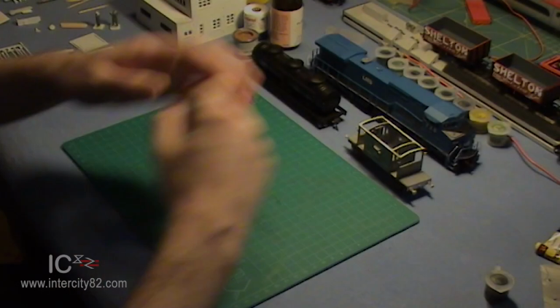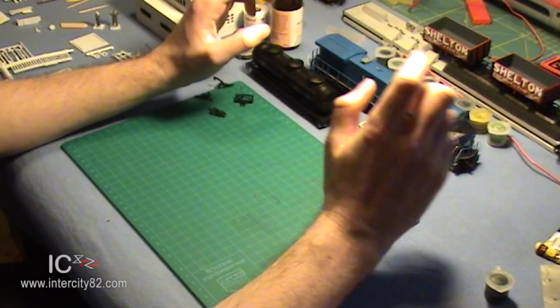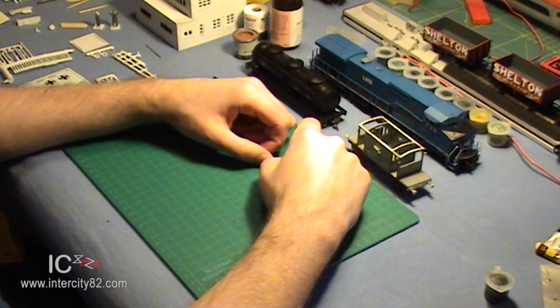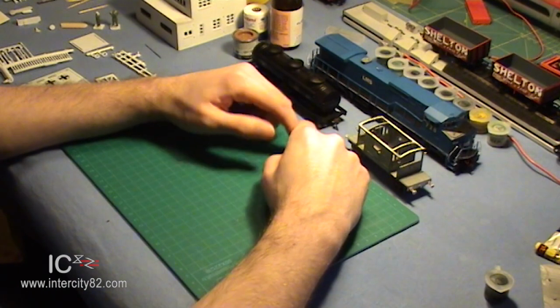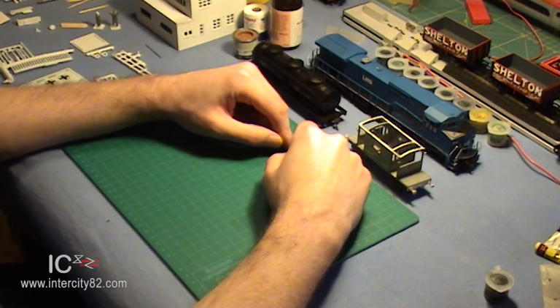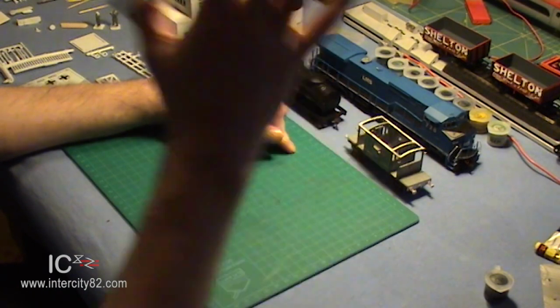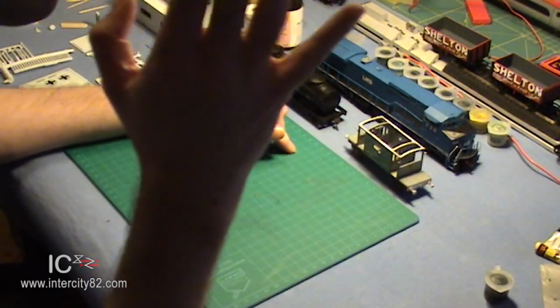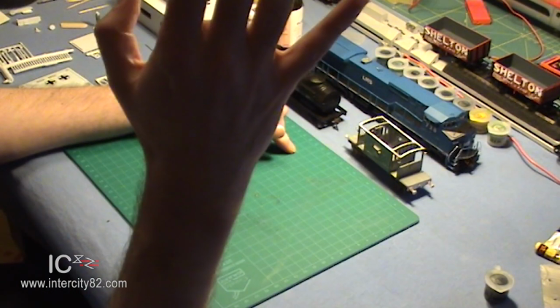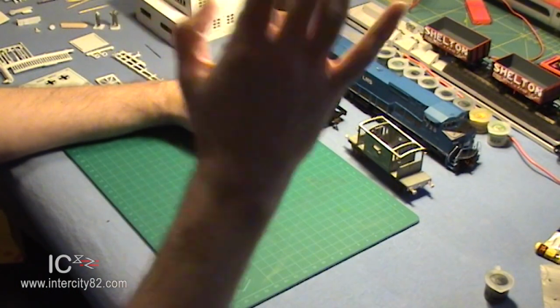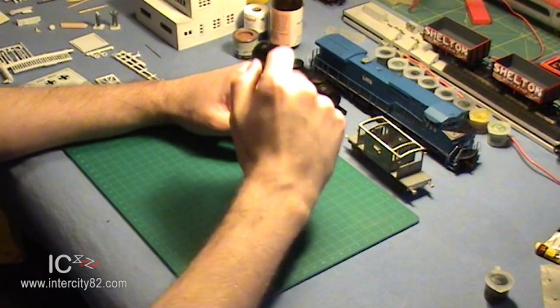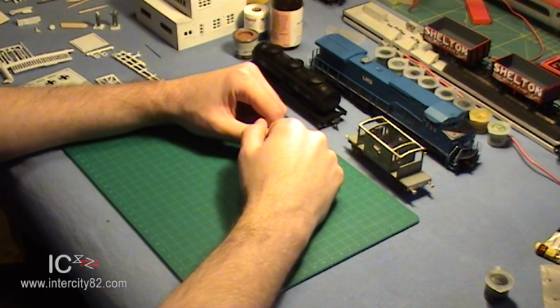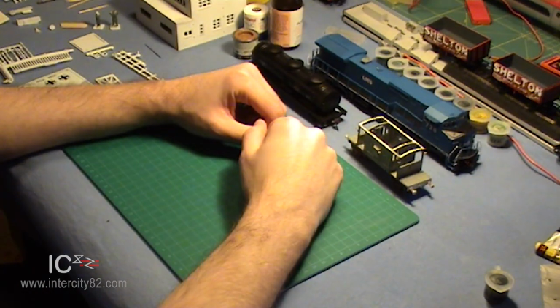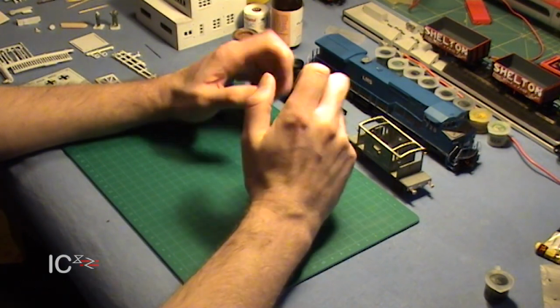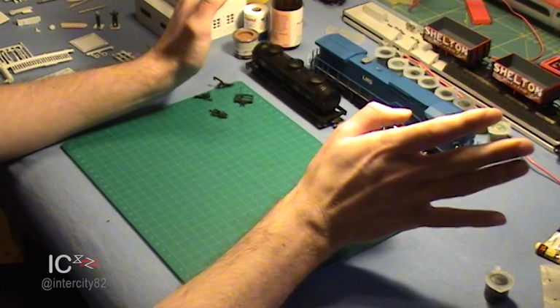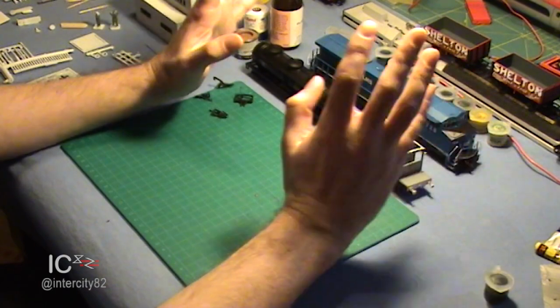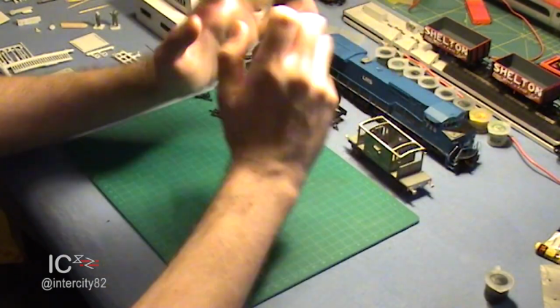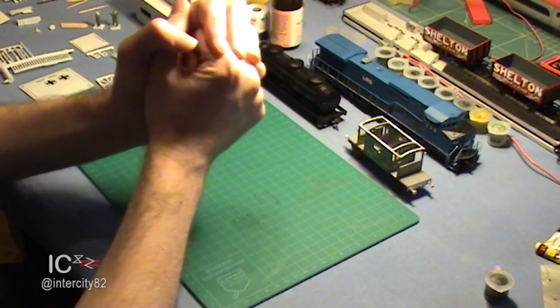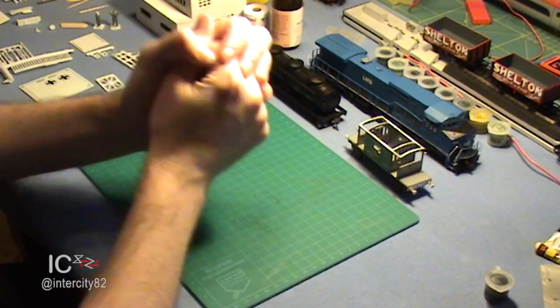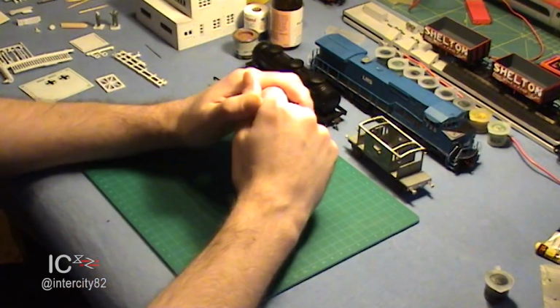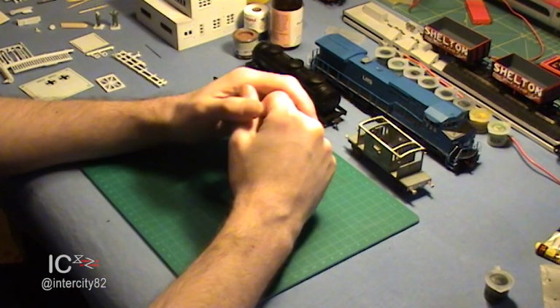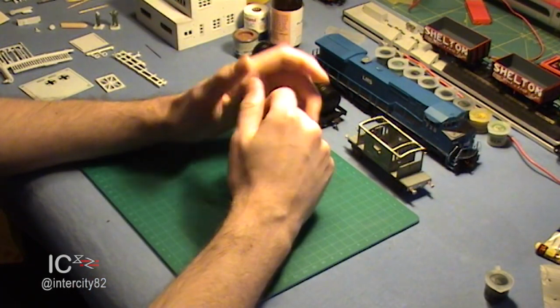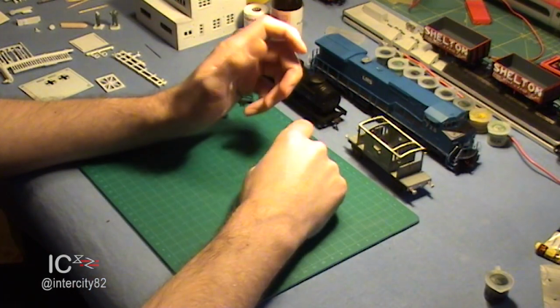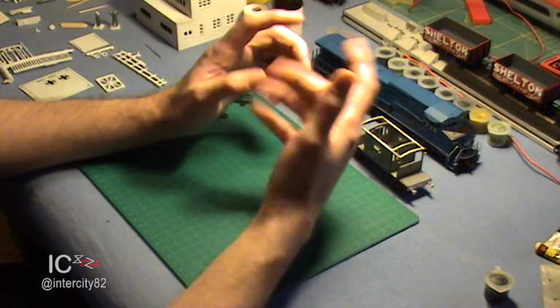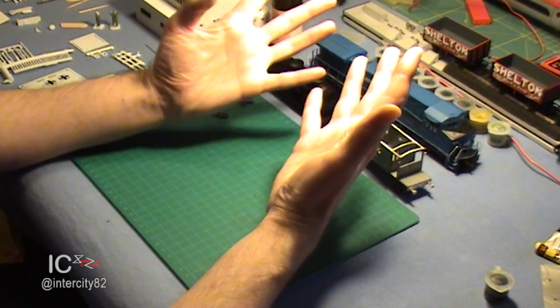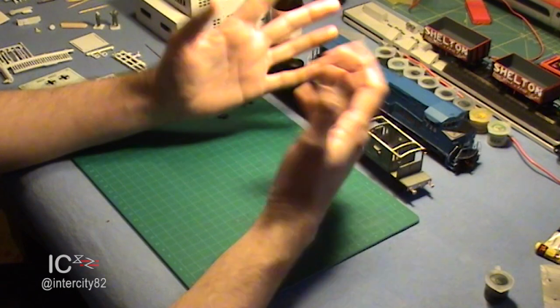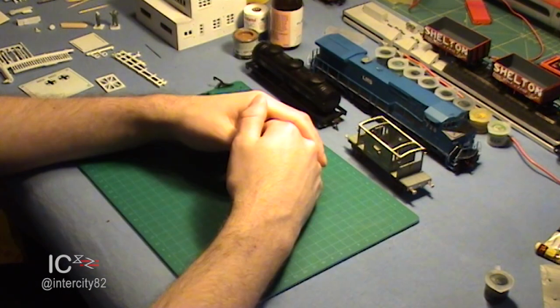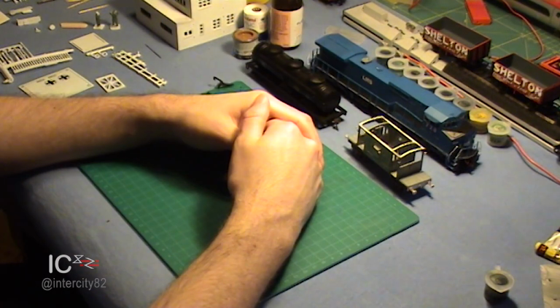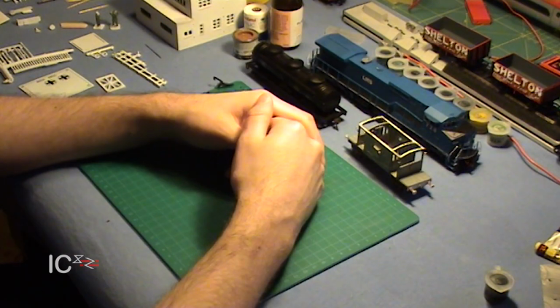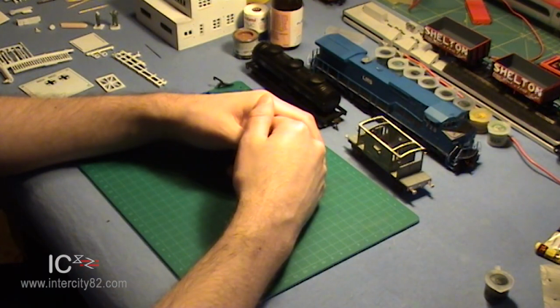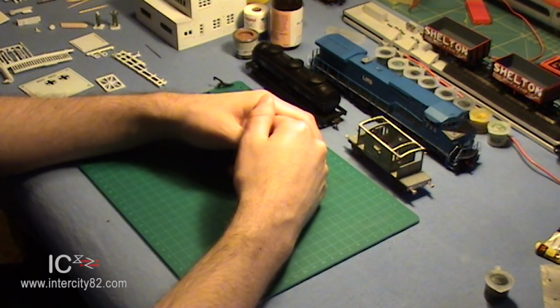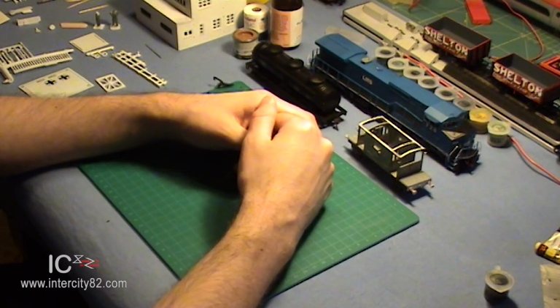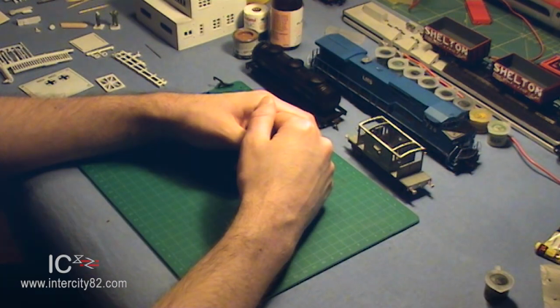Well, here I am in Crew Works, the dining table, and this is the perfect place to talk about couplings. For a start, there are loads. Absolutely loads. Indeed, far too many for me to go into in any great detail right now.